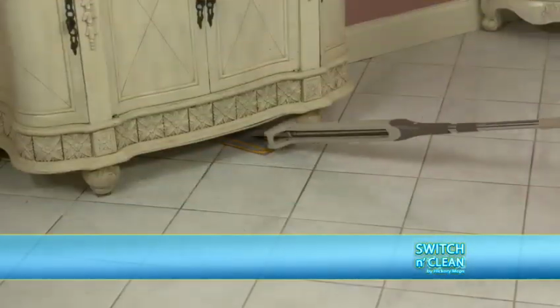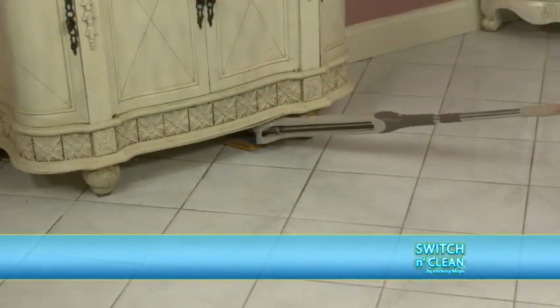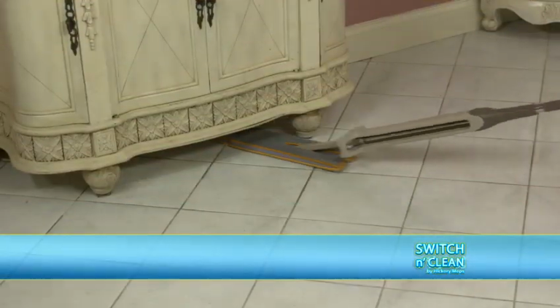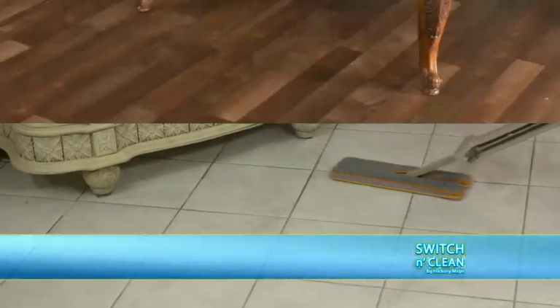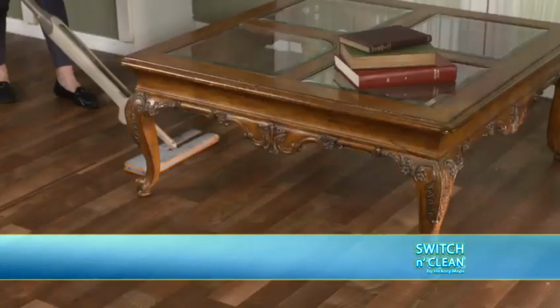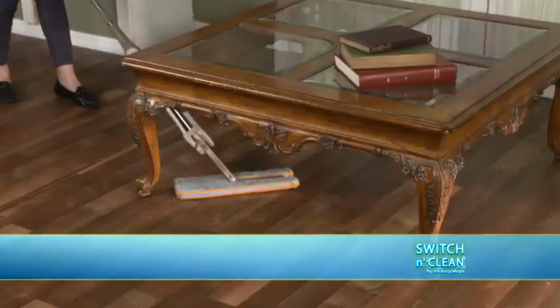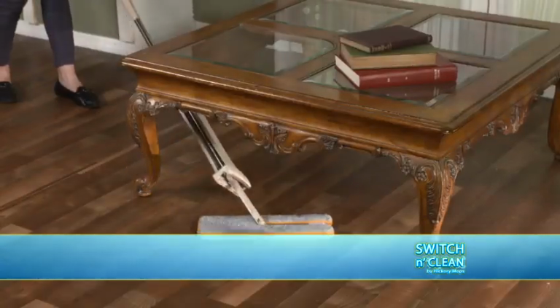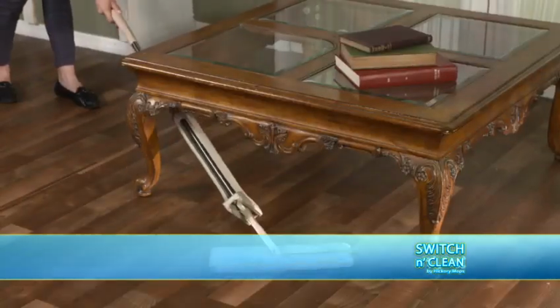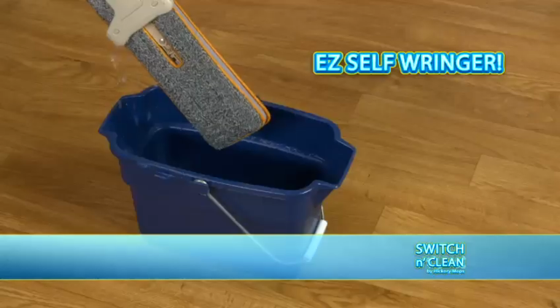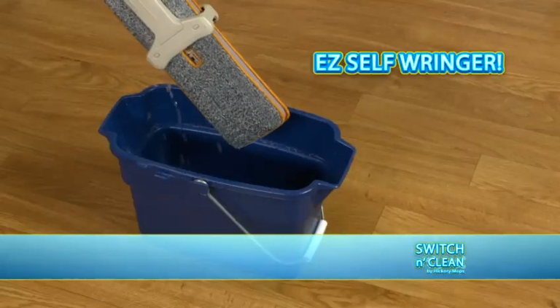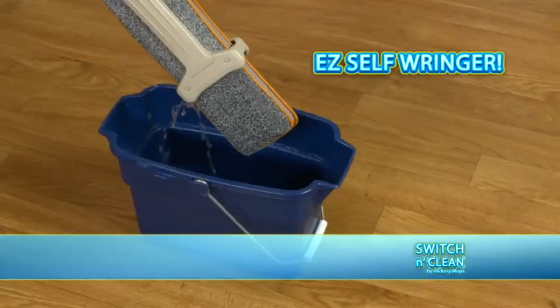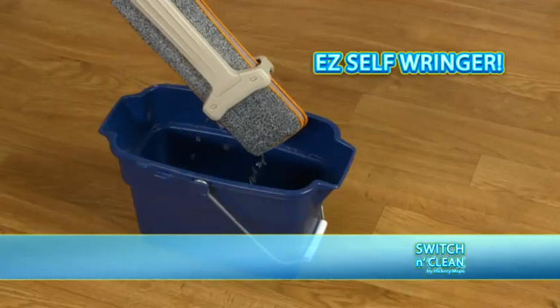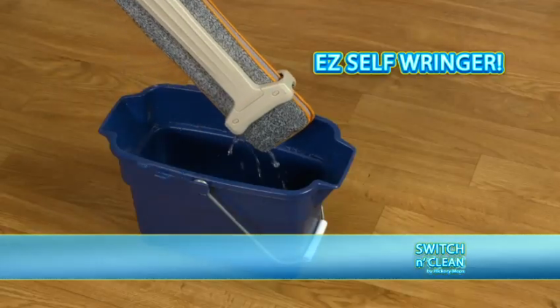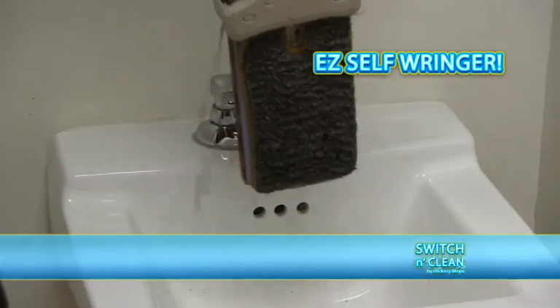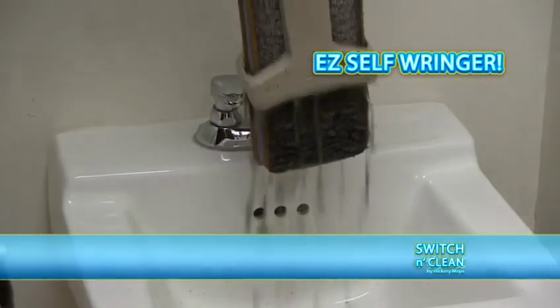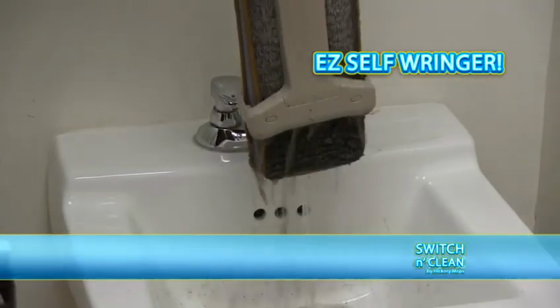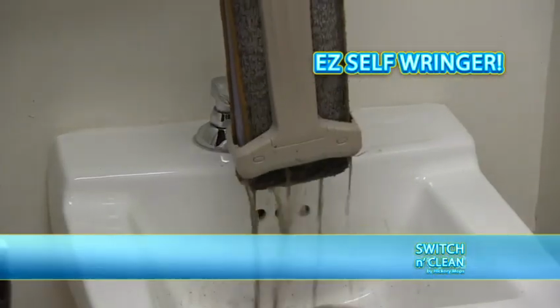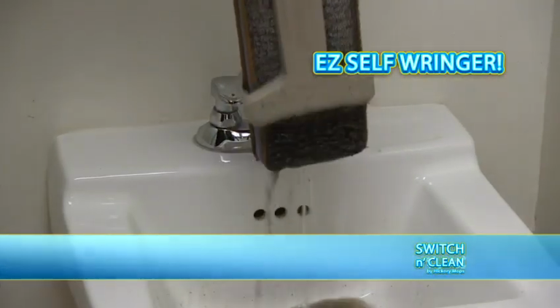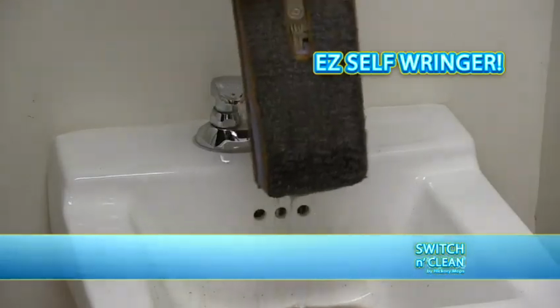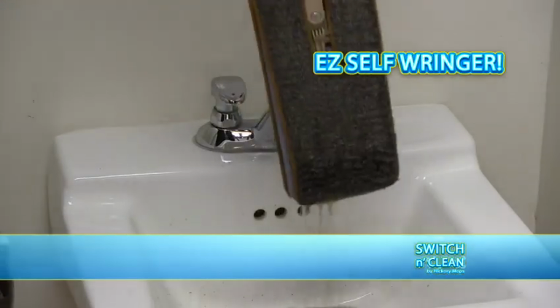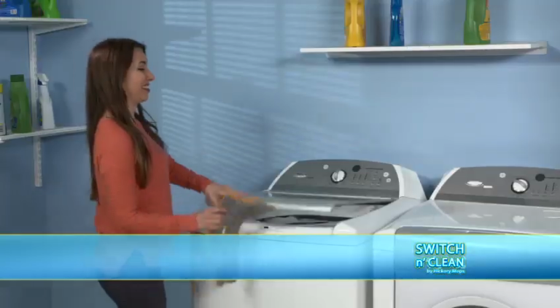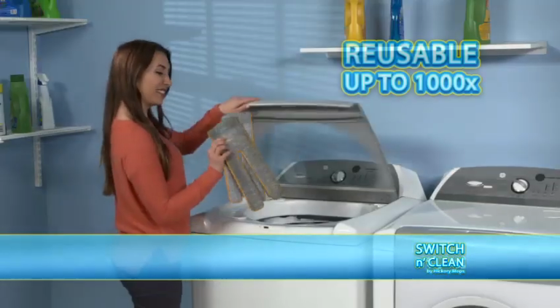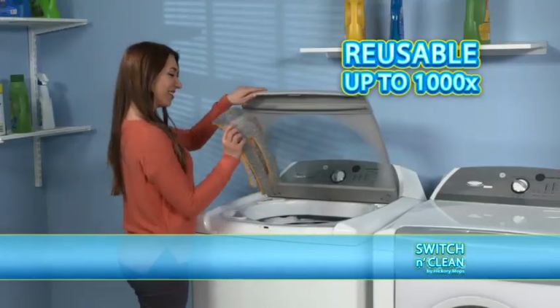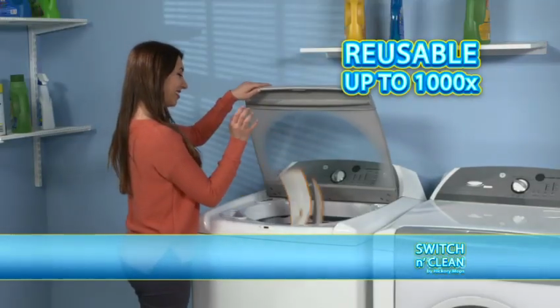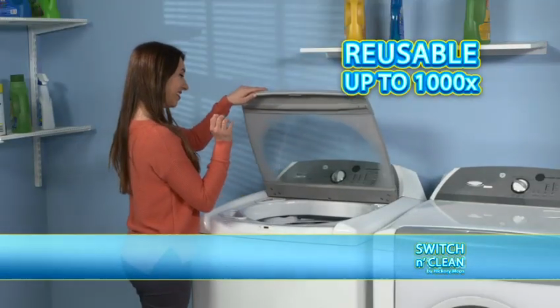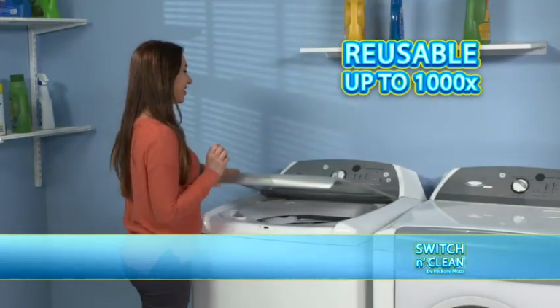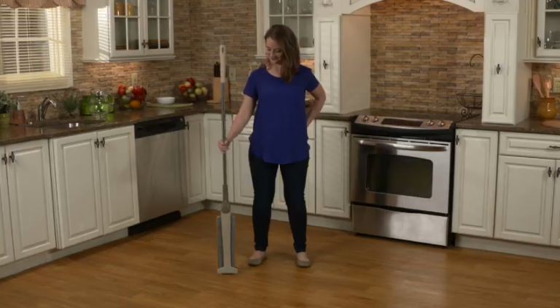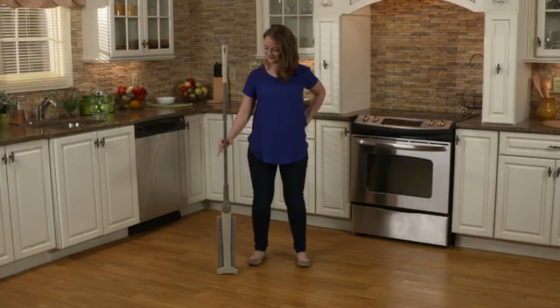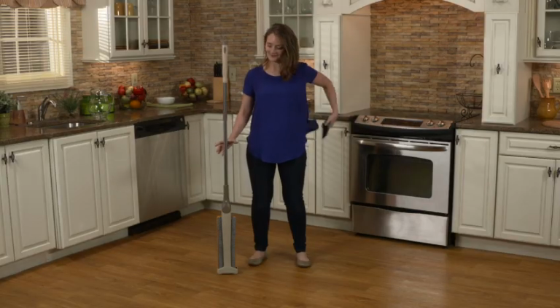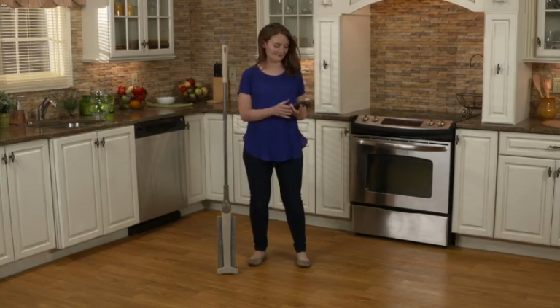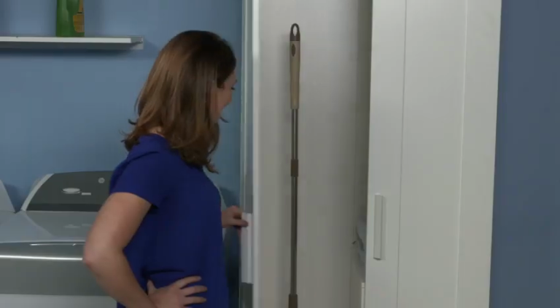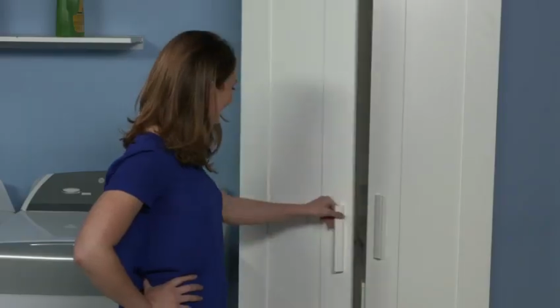Squeezes into tight places, drops under low spaces, and once you've cleaned the mess, the self-ringer lets you wring it out with no stress. When done, just toss the pad in the wash. Stands on its own. Stores easily.